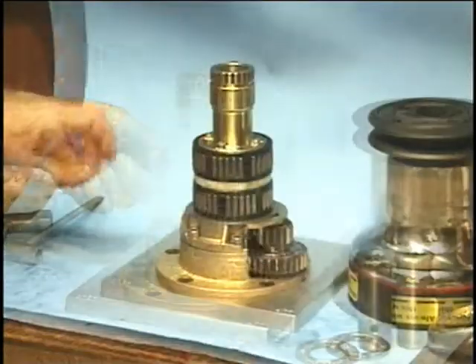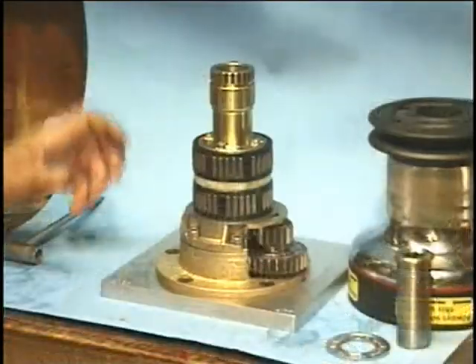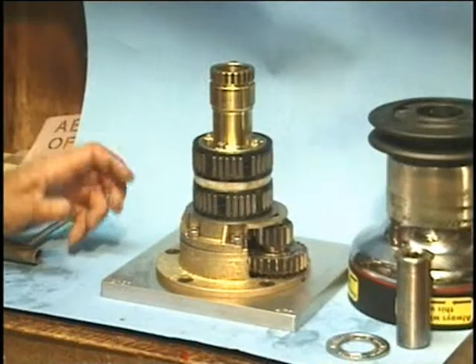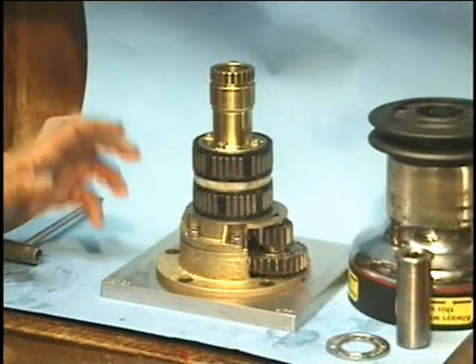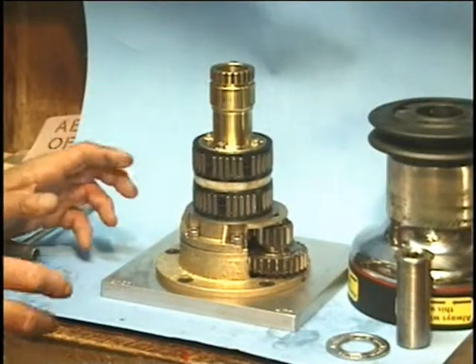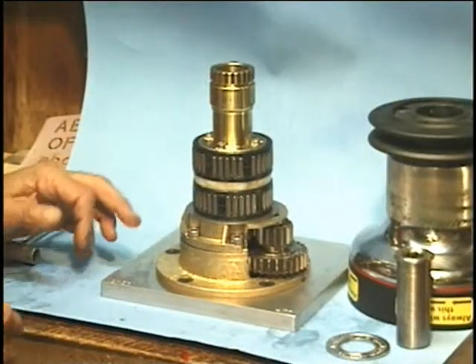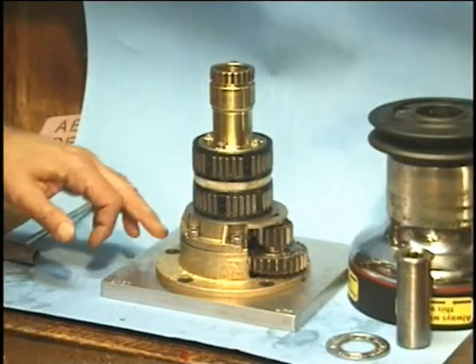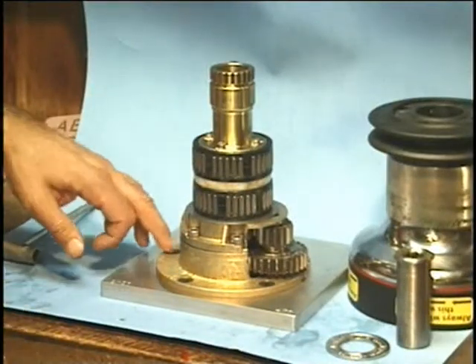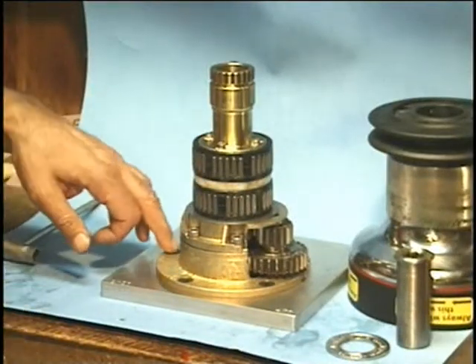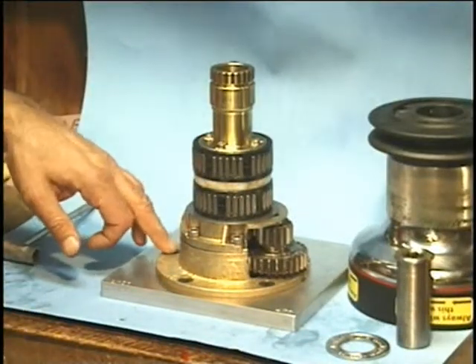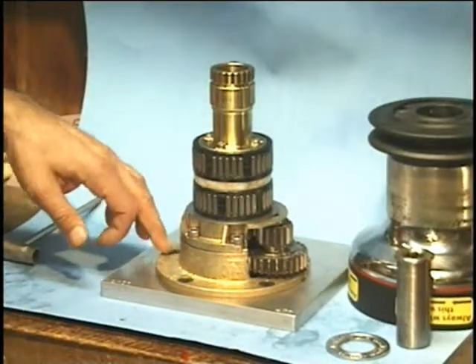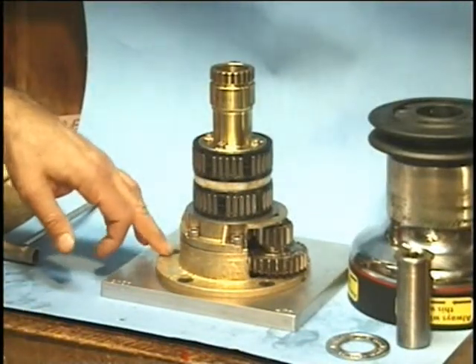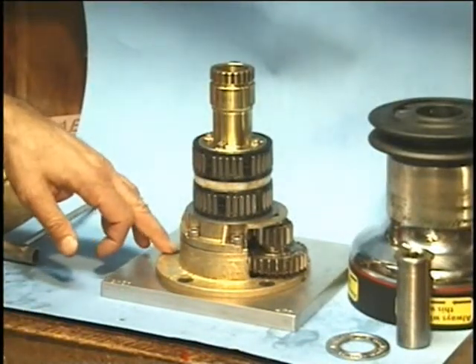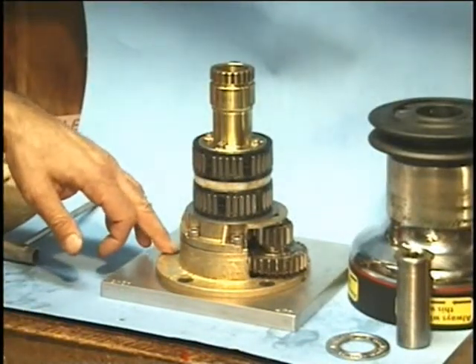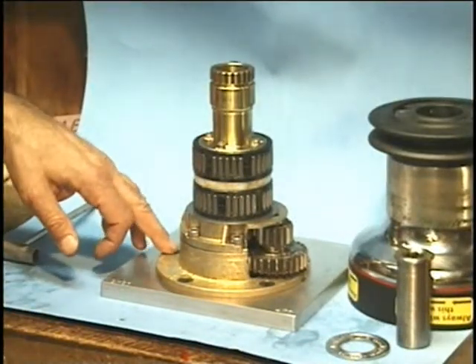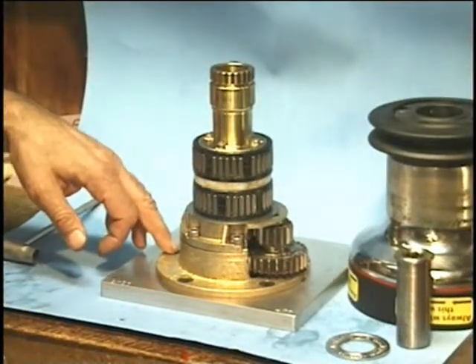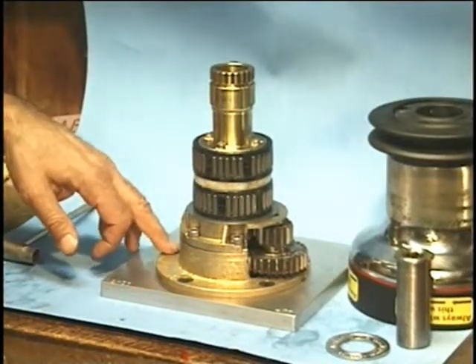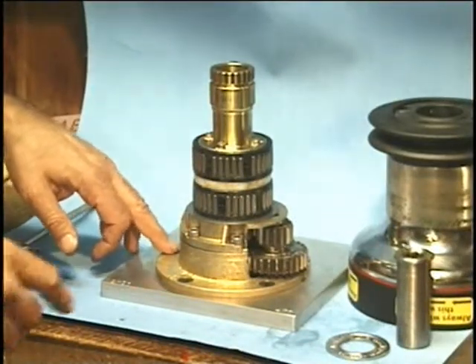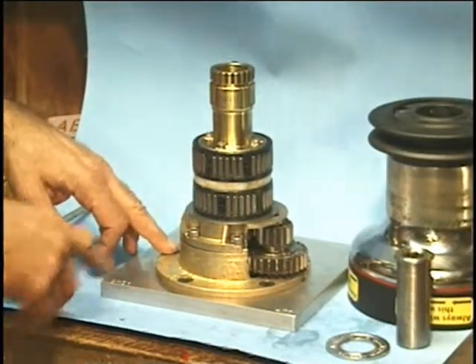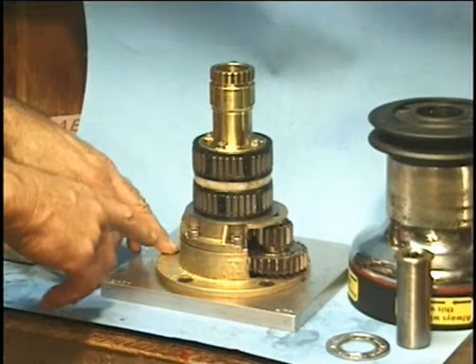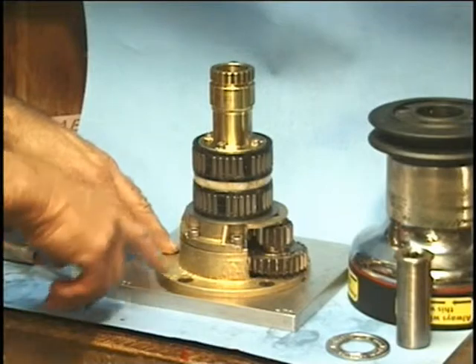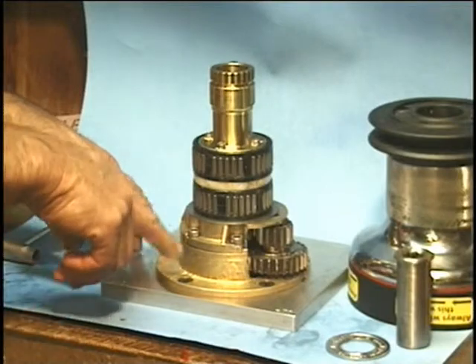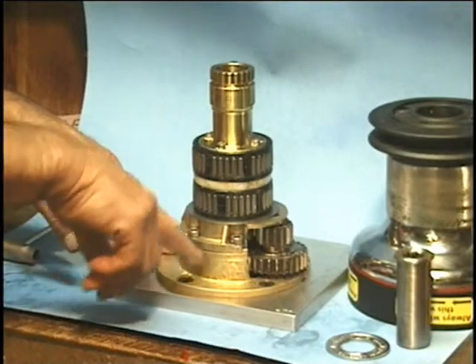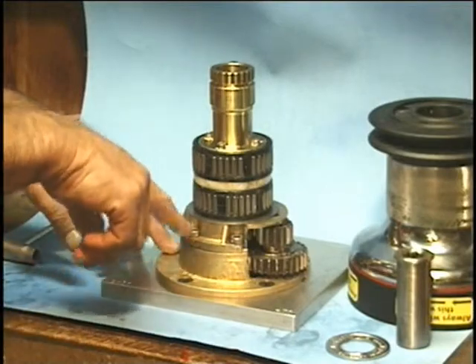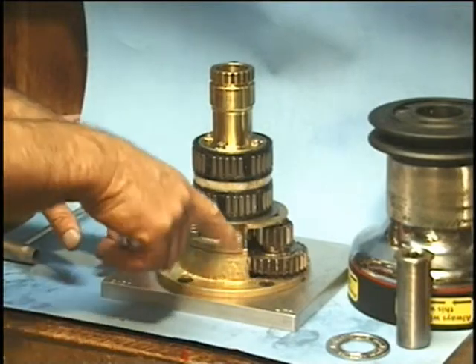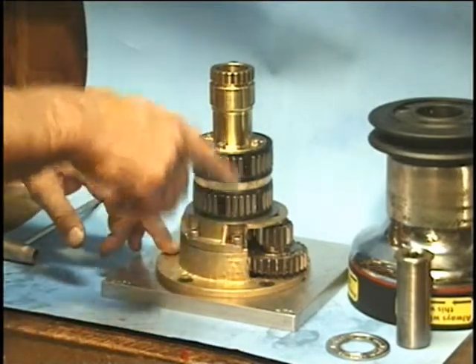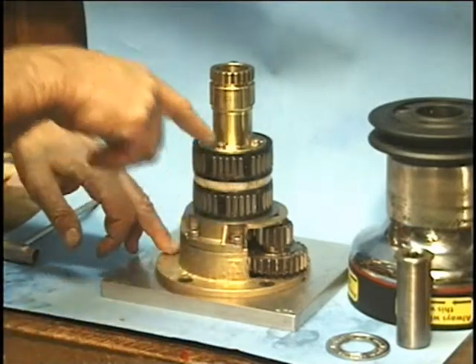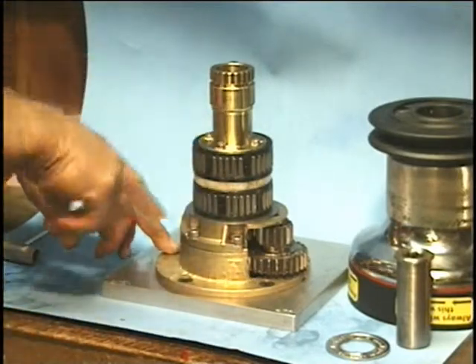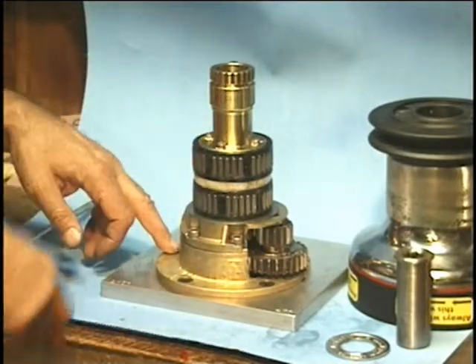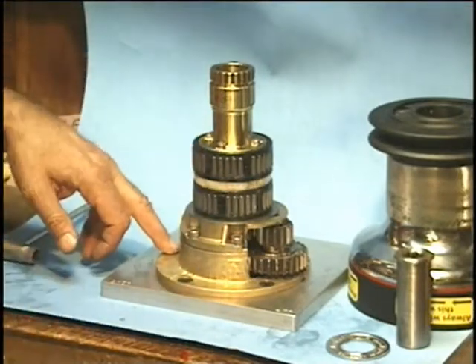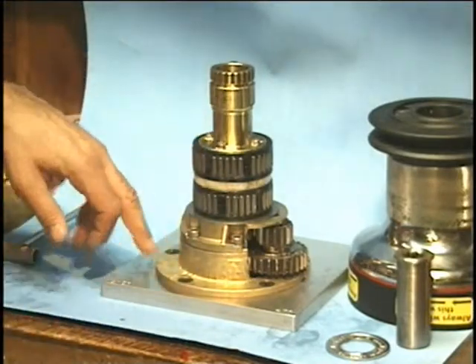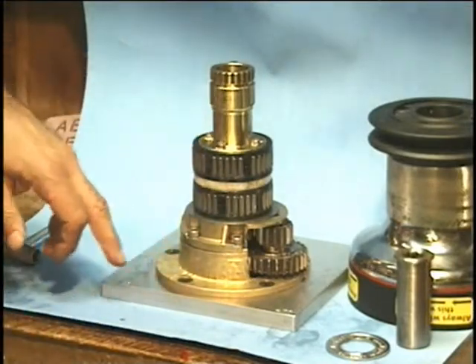It's a good idea when you disassemble things to get some Allen wrenches and make sure all of these screws are very snug.